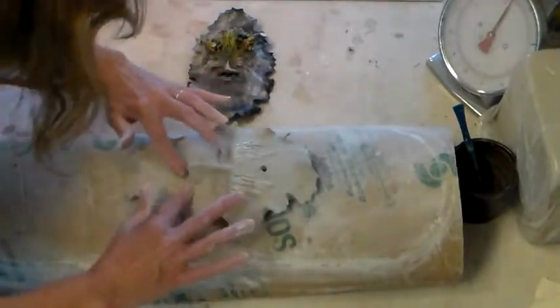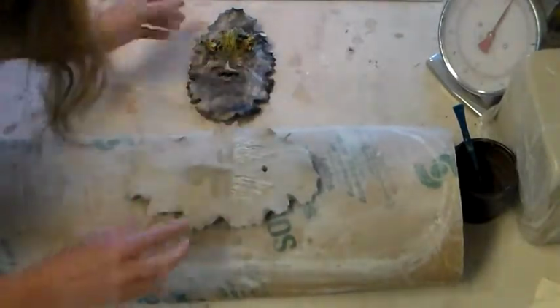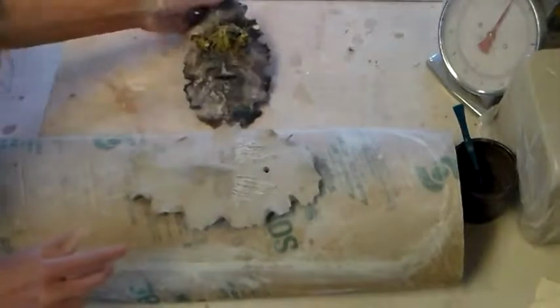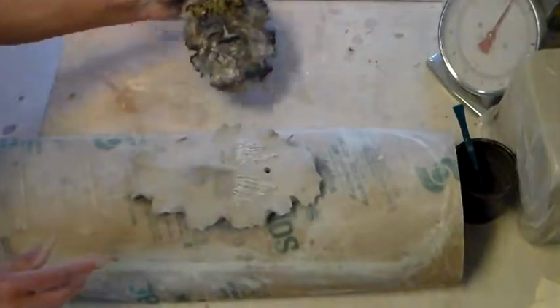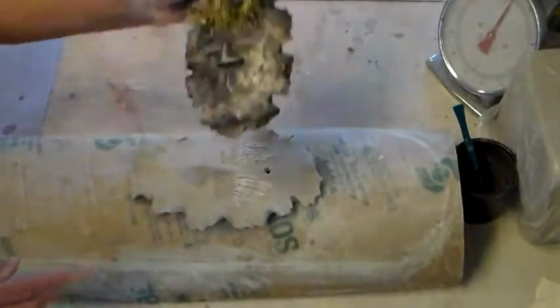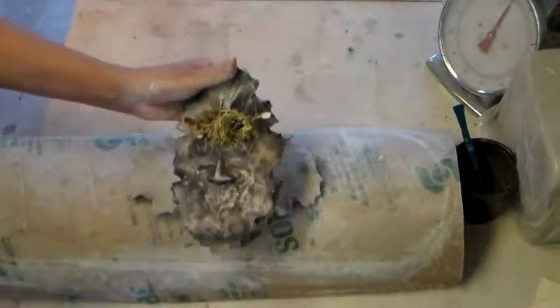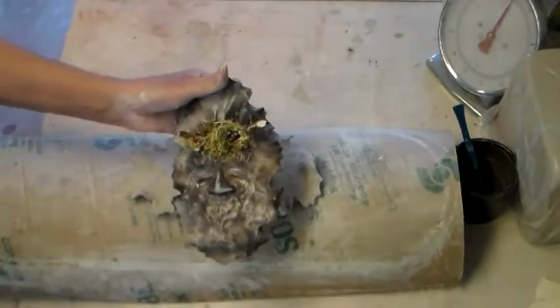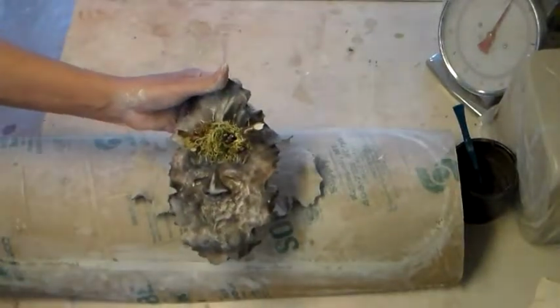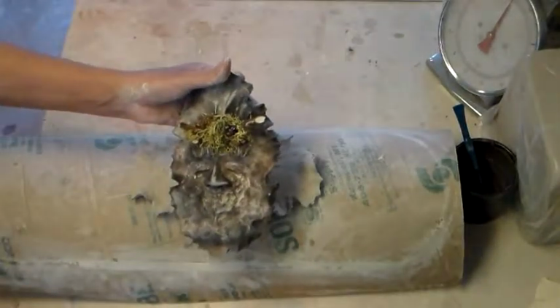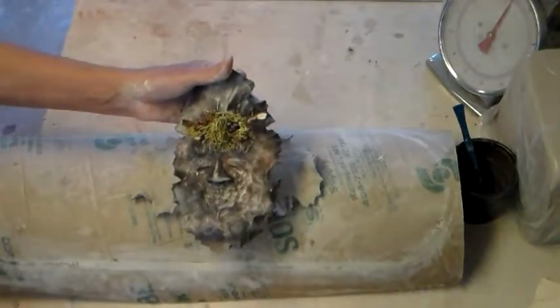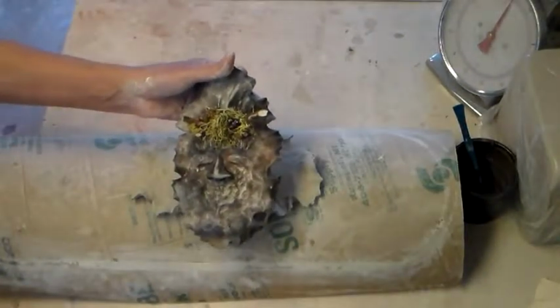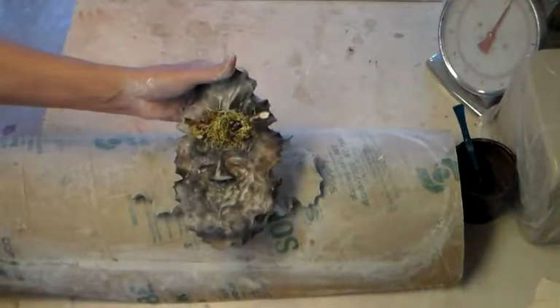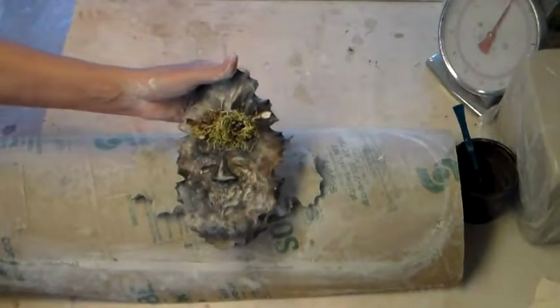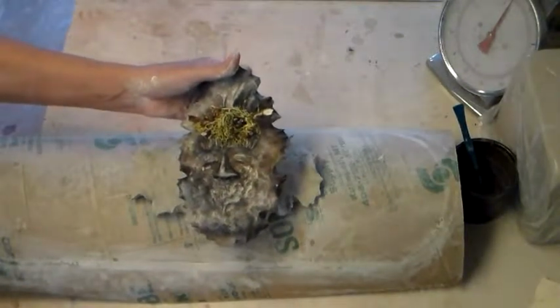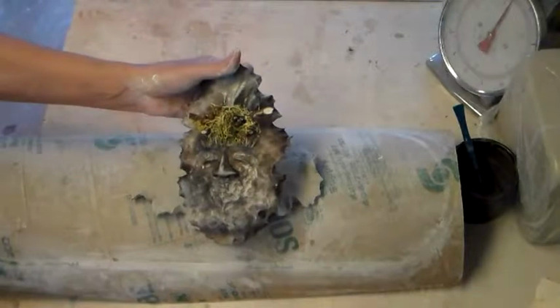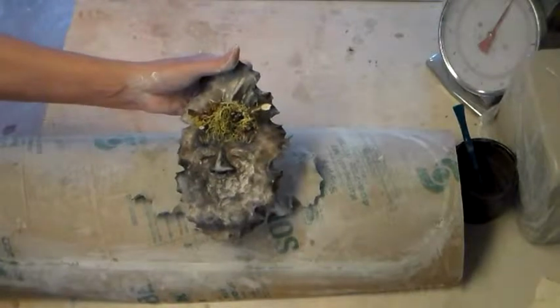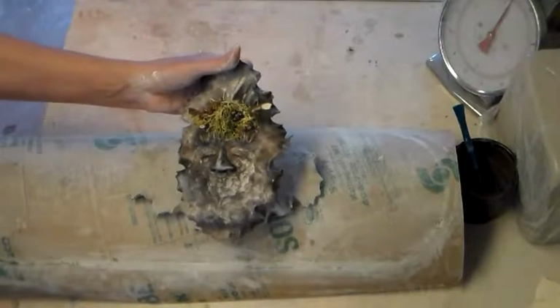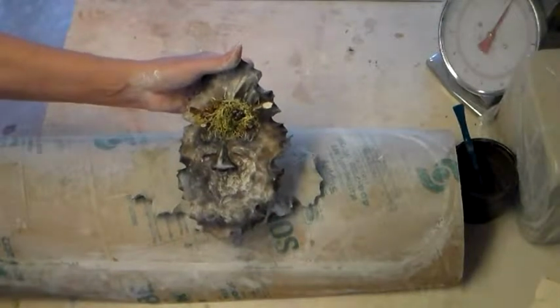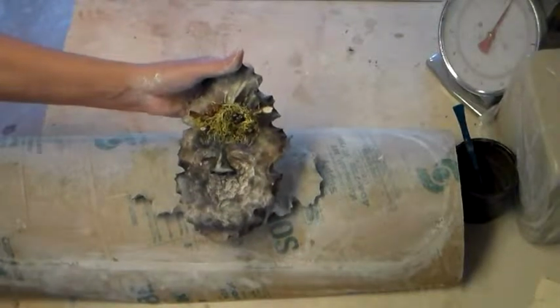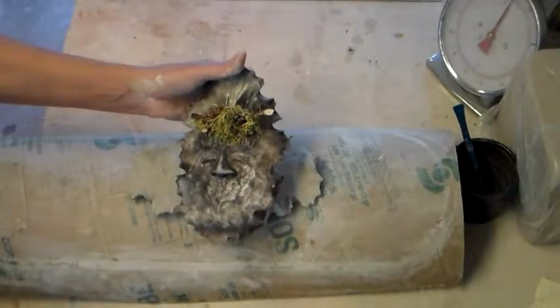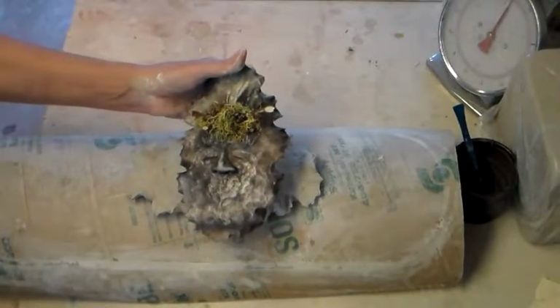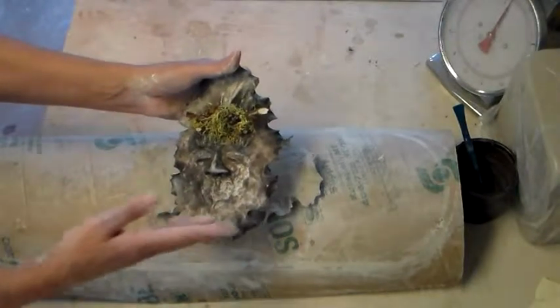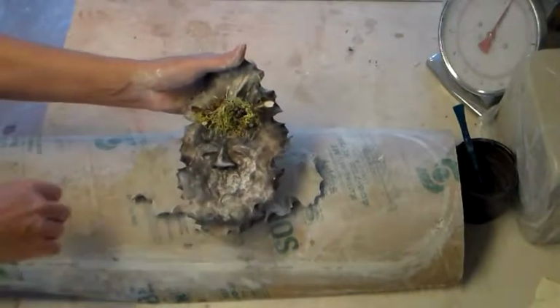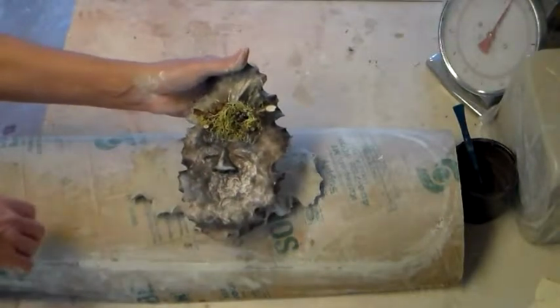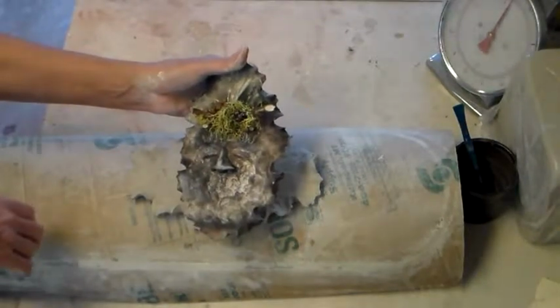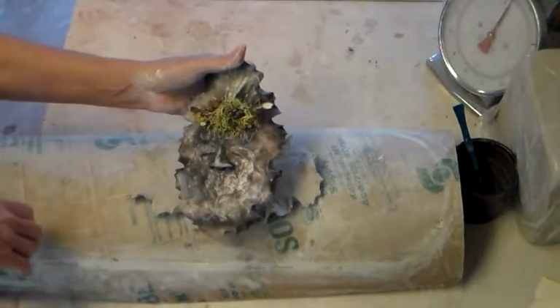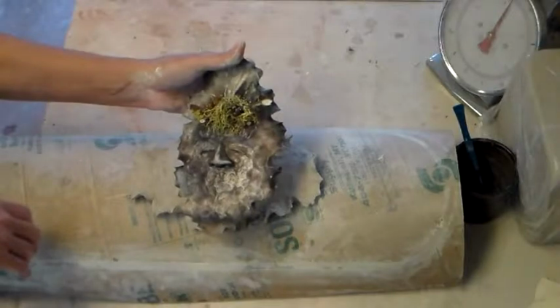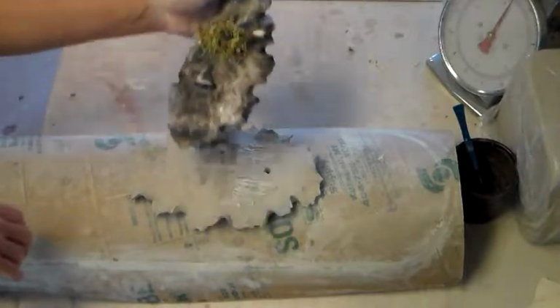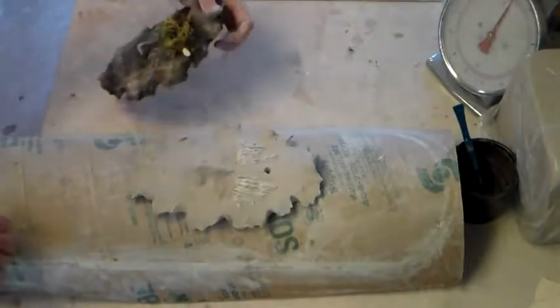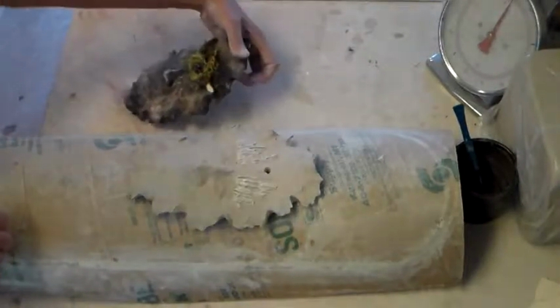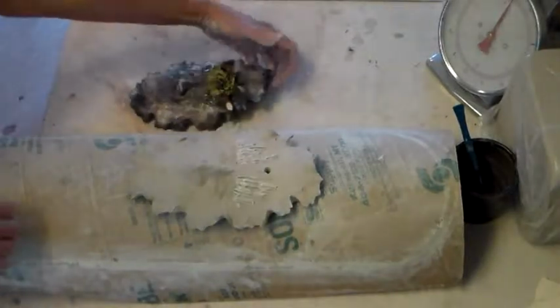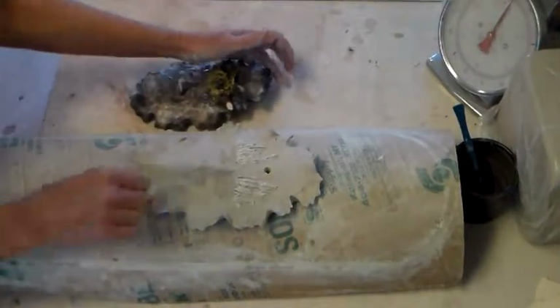And that's about it — now it looks like that. You bisque fire them to 1600 degrees, and then you put them in an outside fire pit with wood, and that gives them the dark color. Lucky tree spirit.